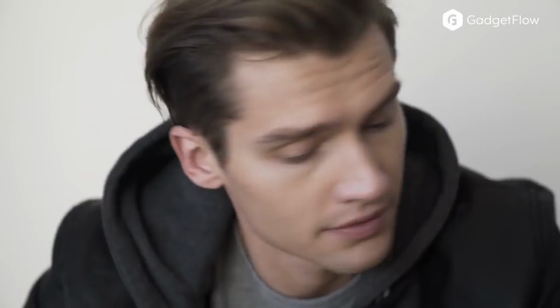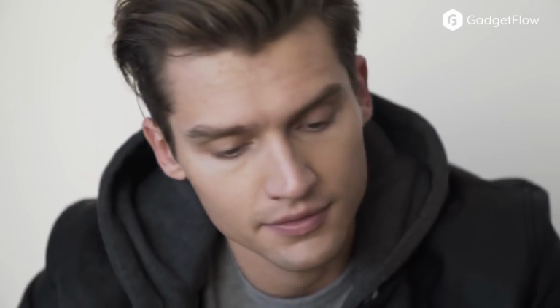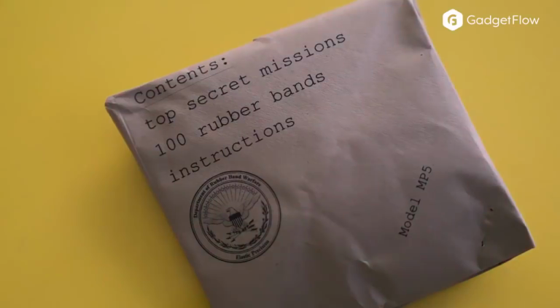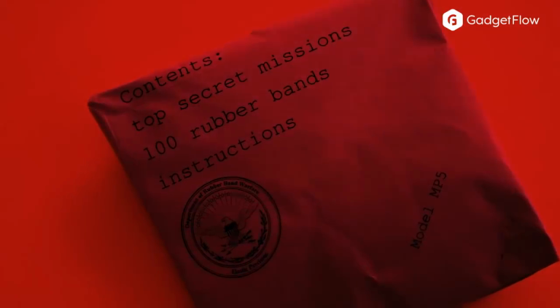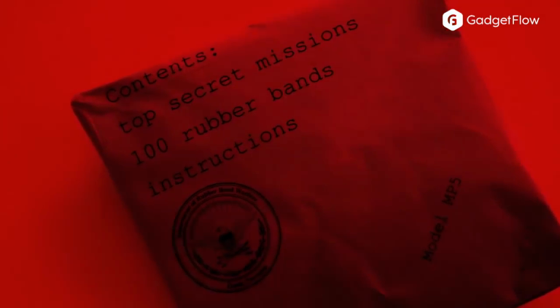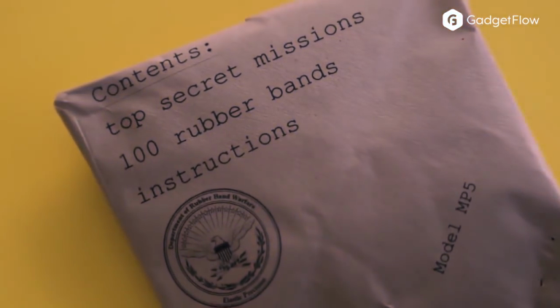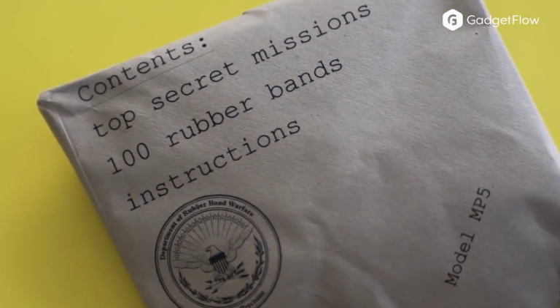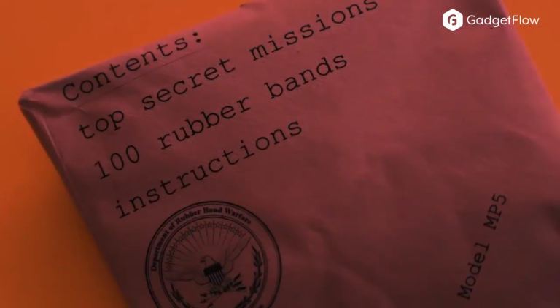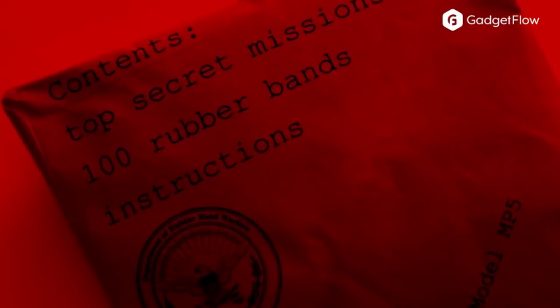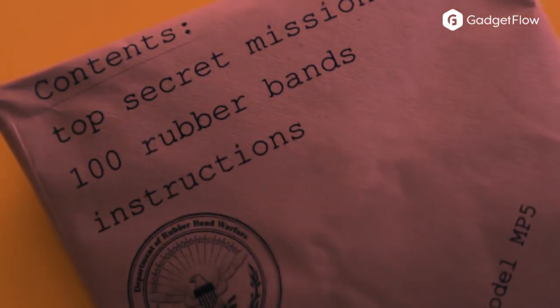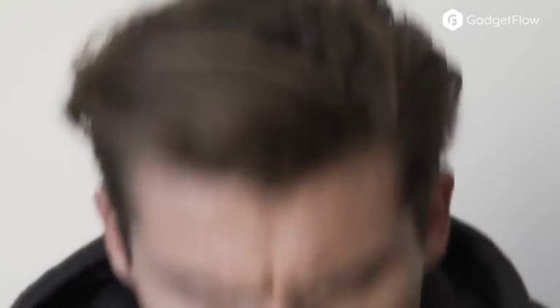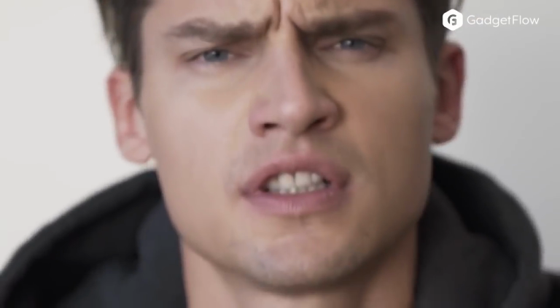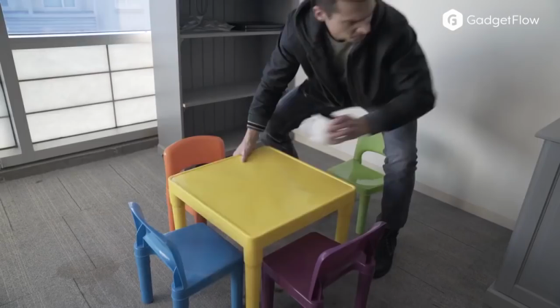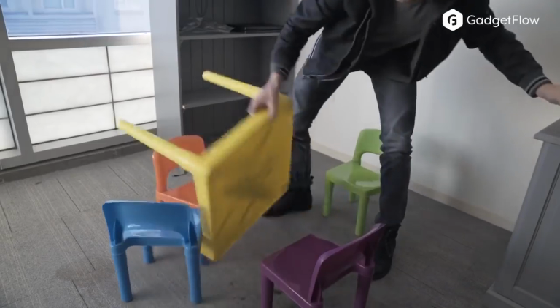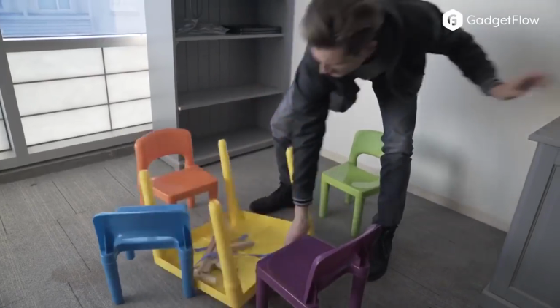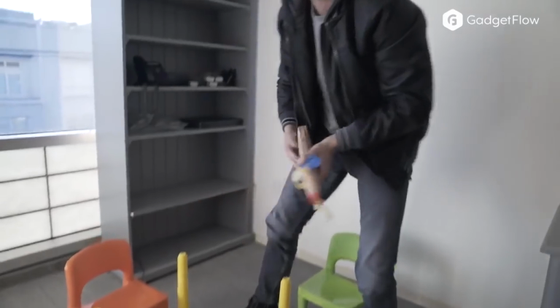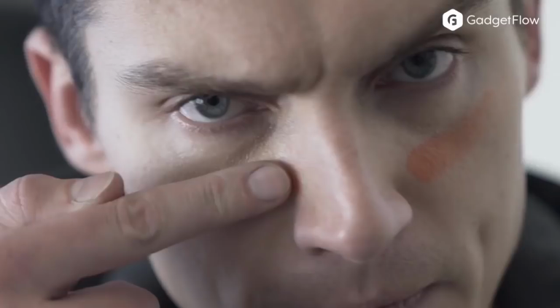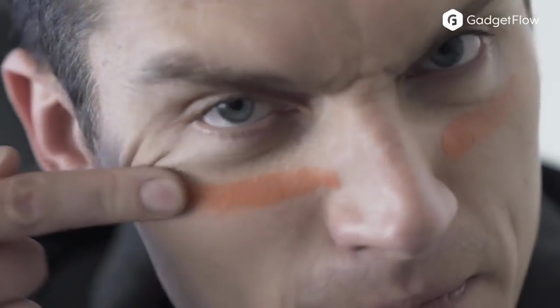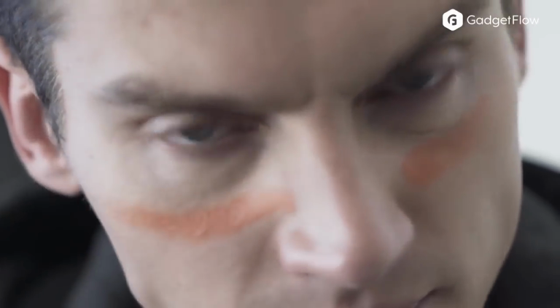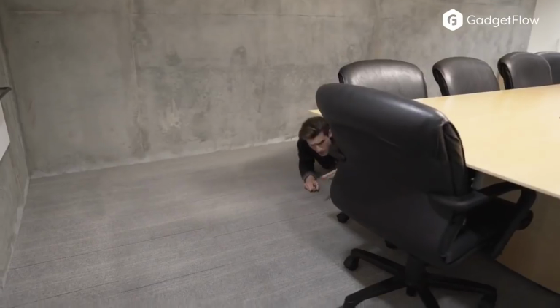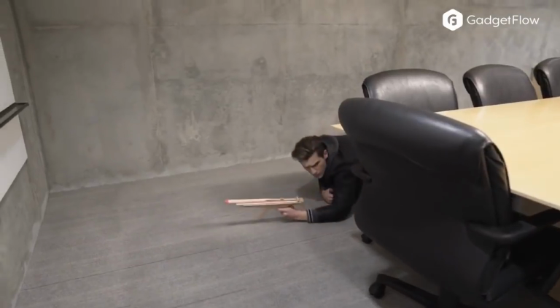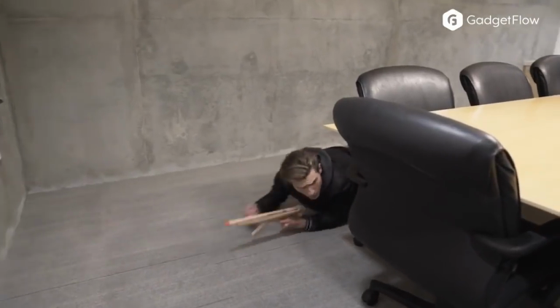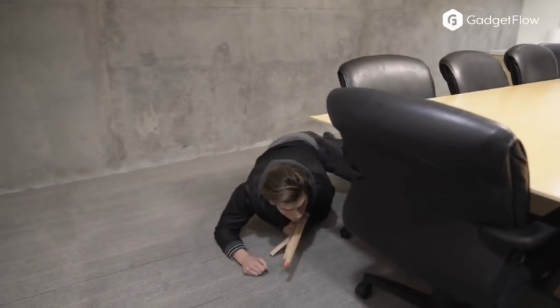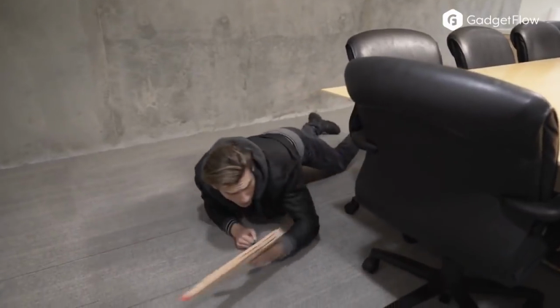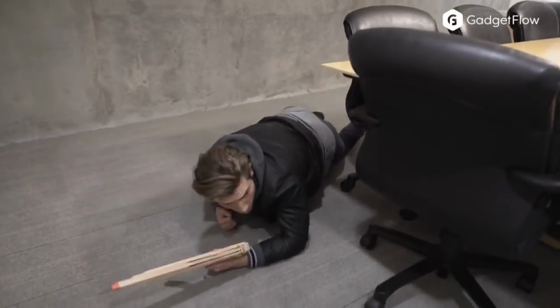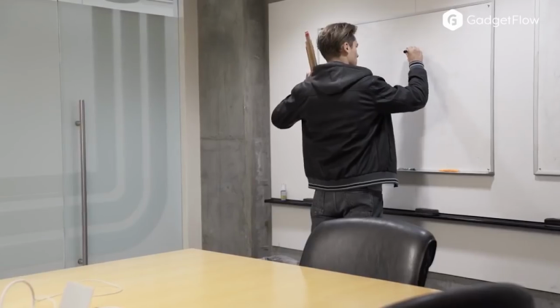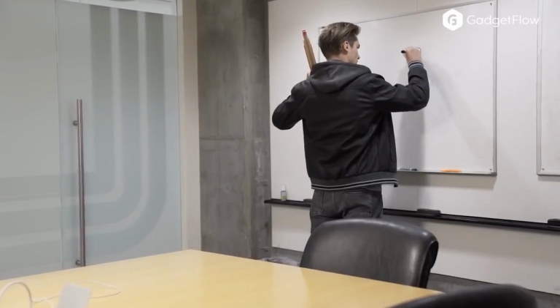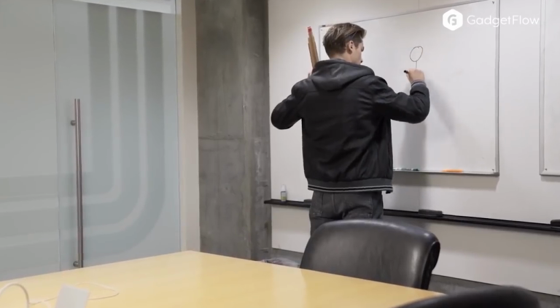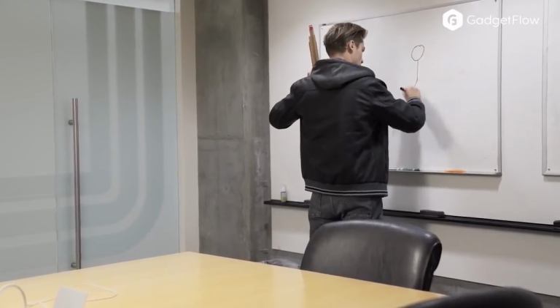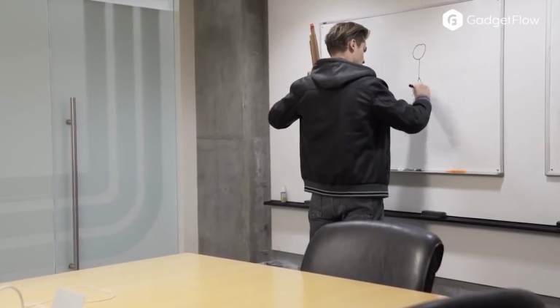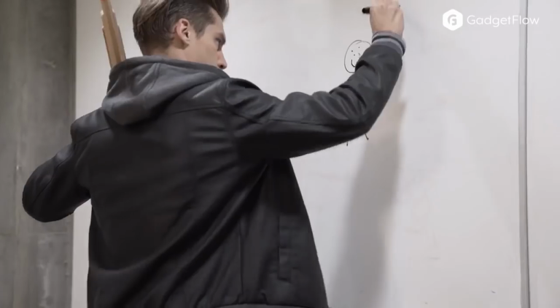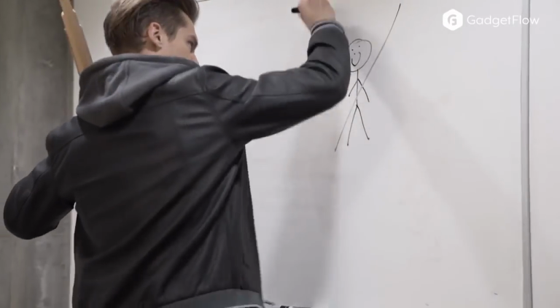Choose from the PPK made famous by James Bond, the 1911 modeled after the world famous Colt, or the high capacity MP5 submachine gun. Each model features stunning all-natural wood with options including maple, walnut, and Osage.